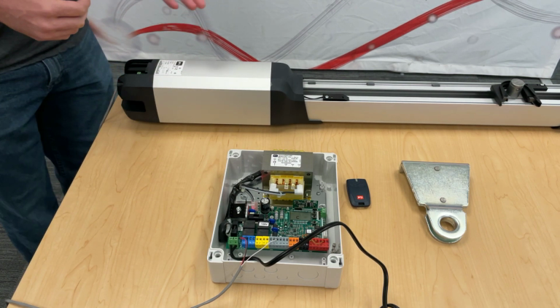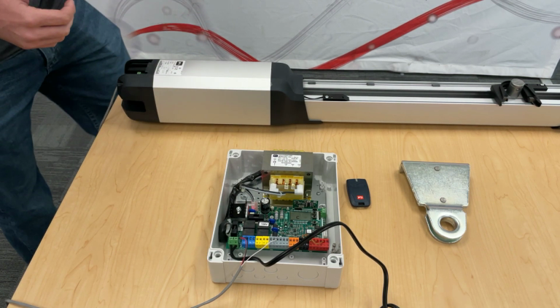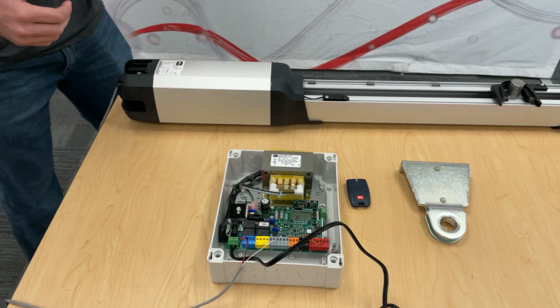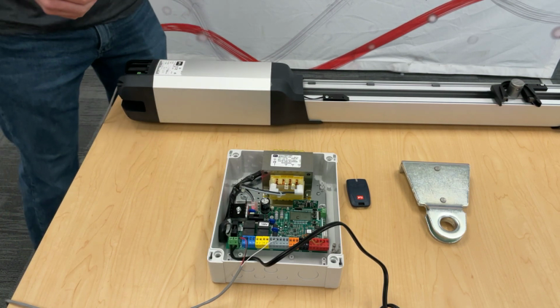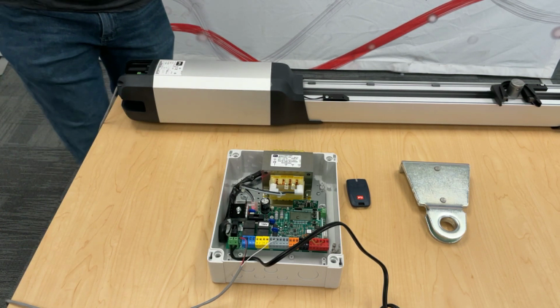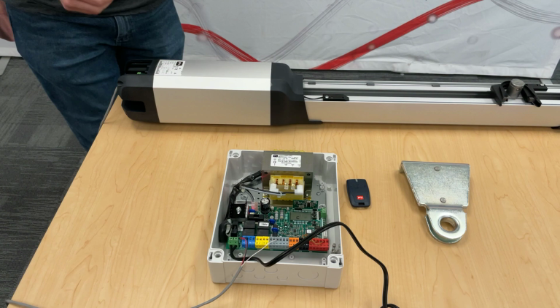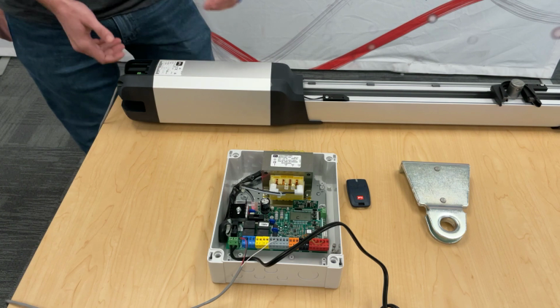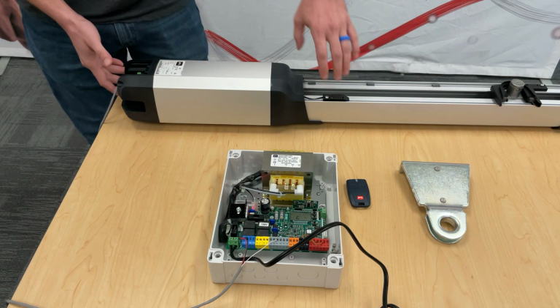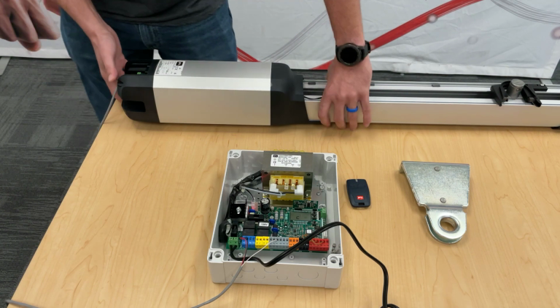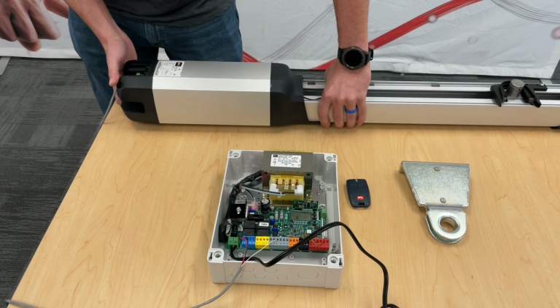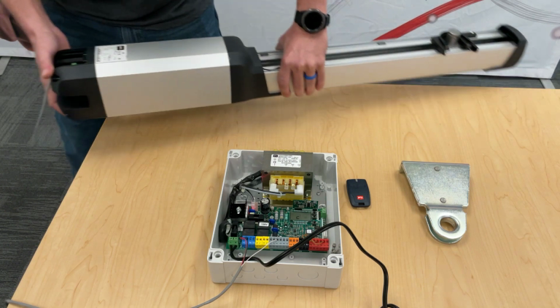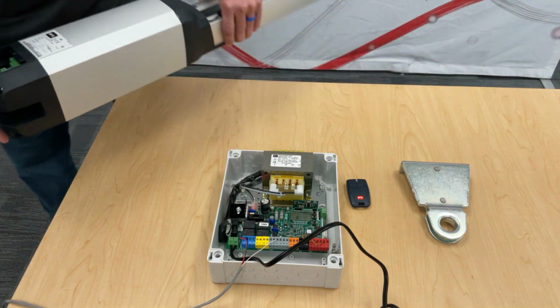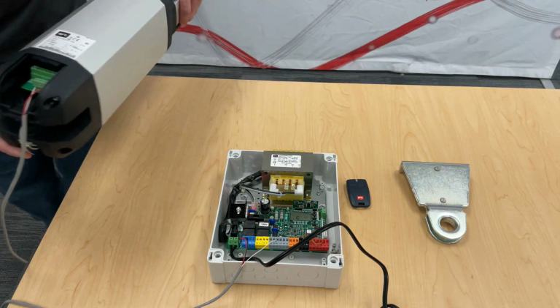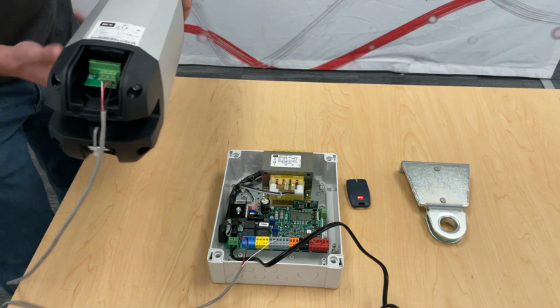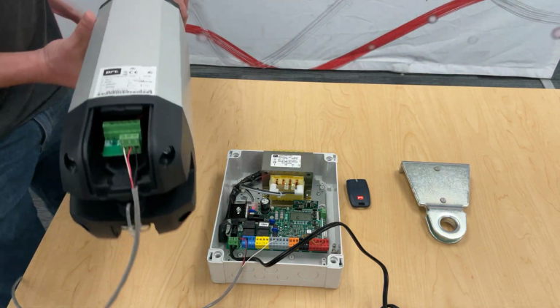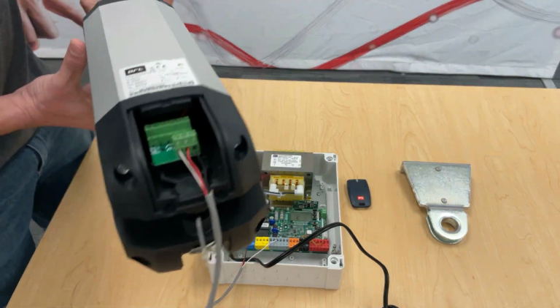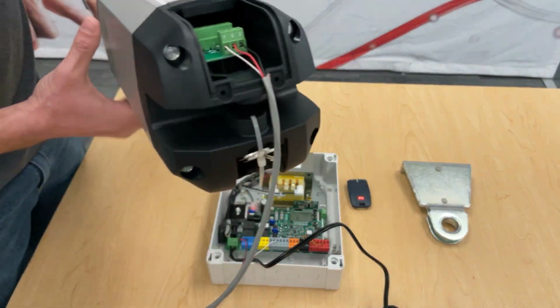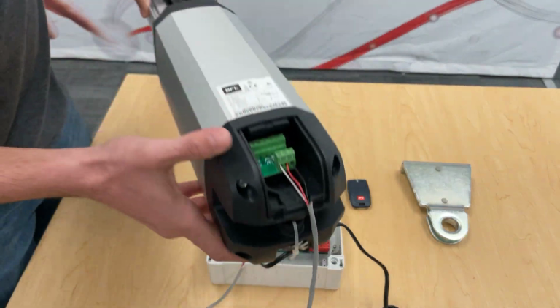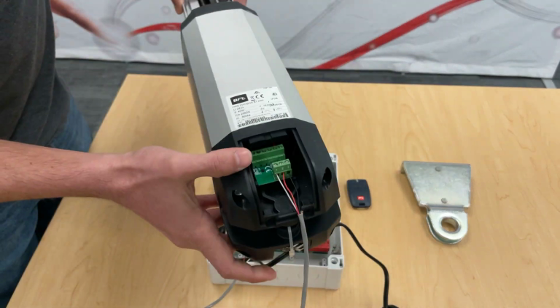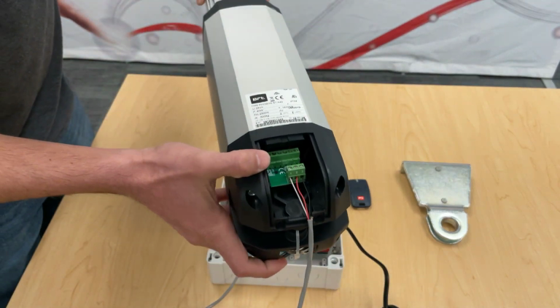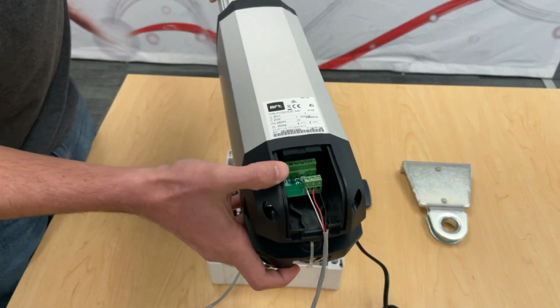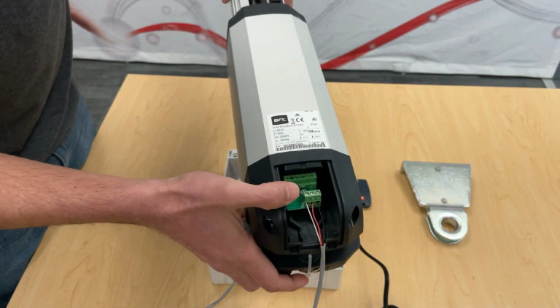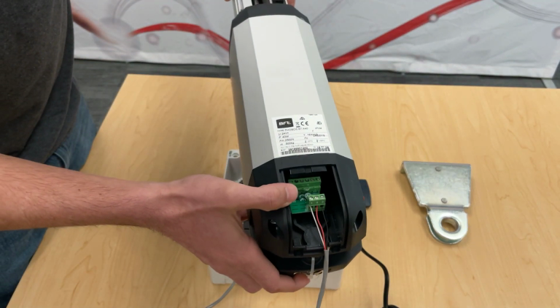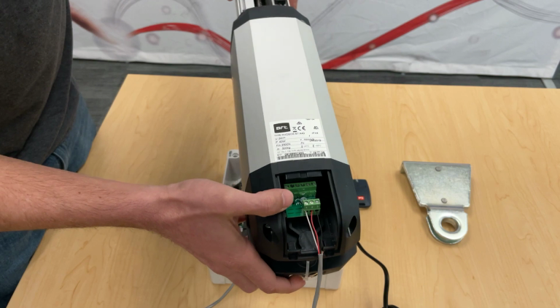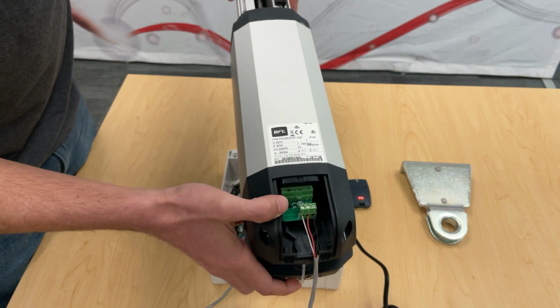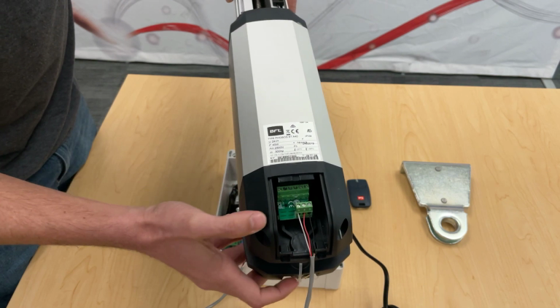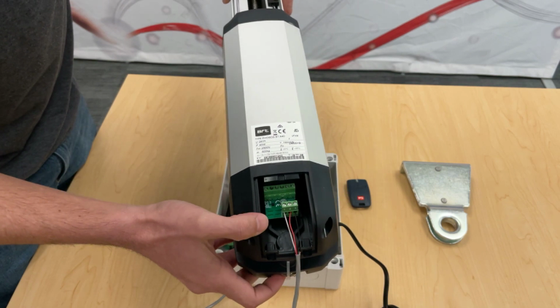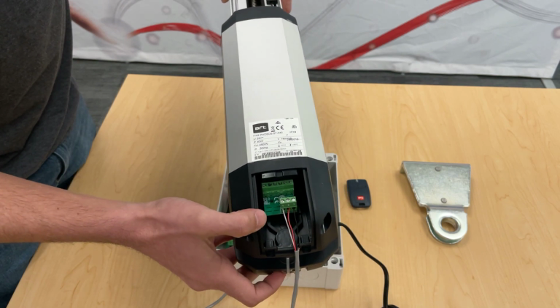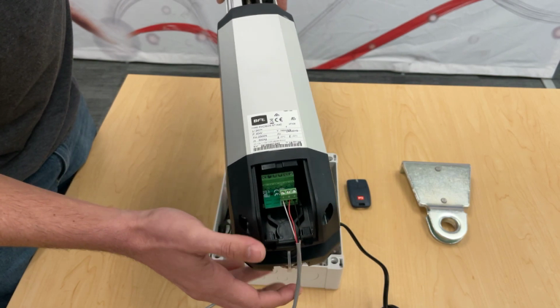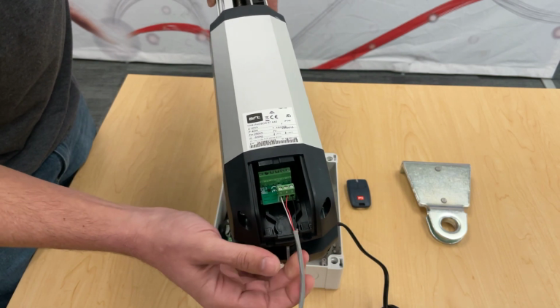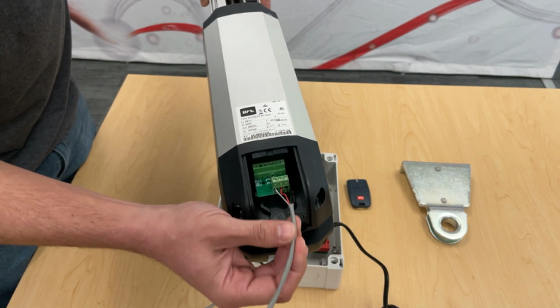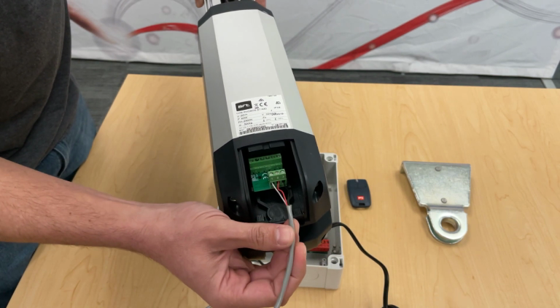Now let's go over the wiring. If you look at the tip of the board — like most of our Motec boards or limit boards — you will see the connections.